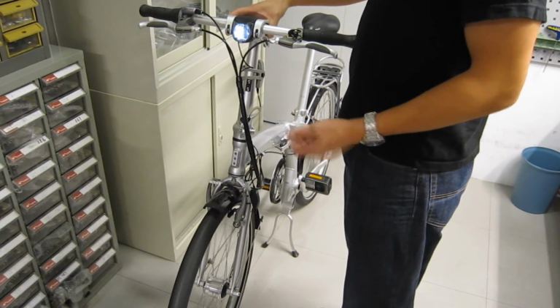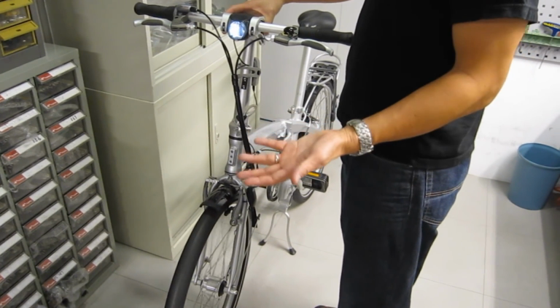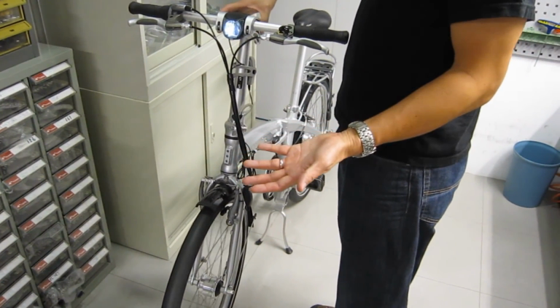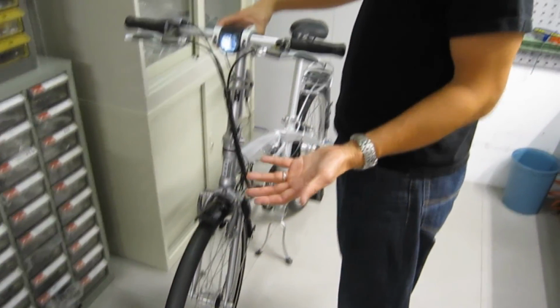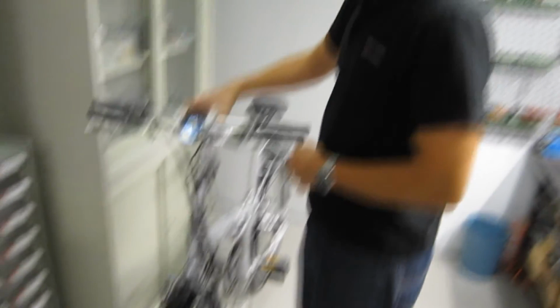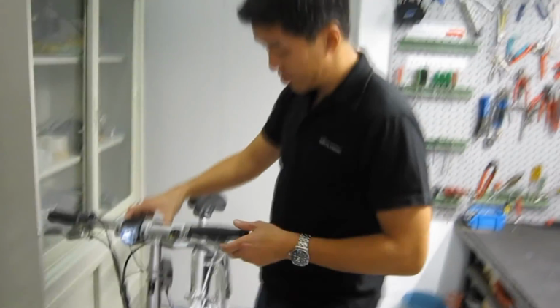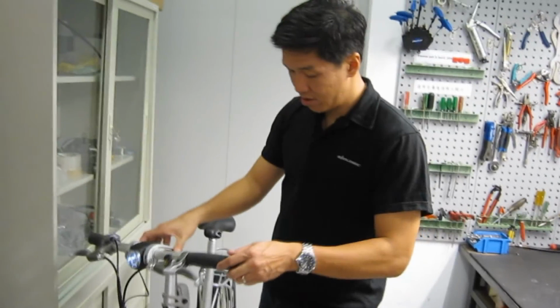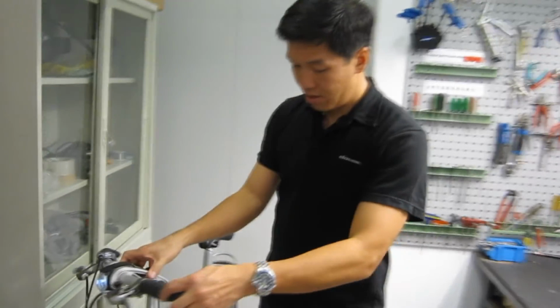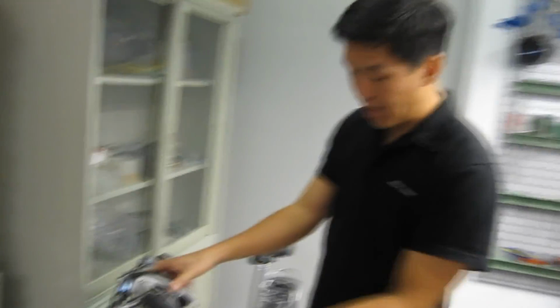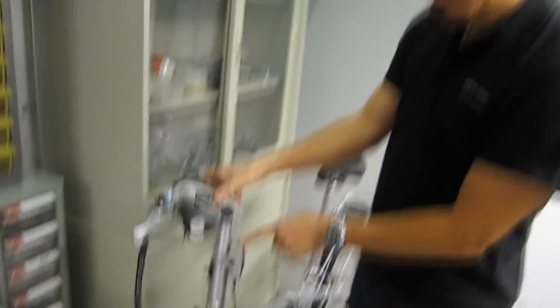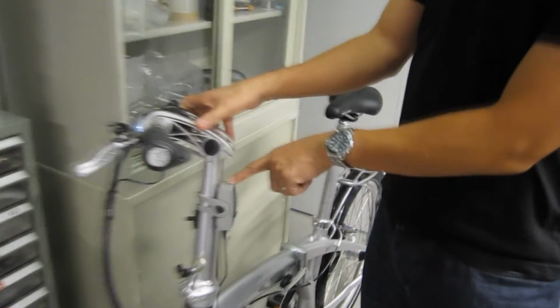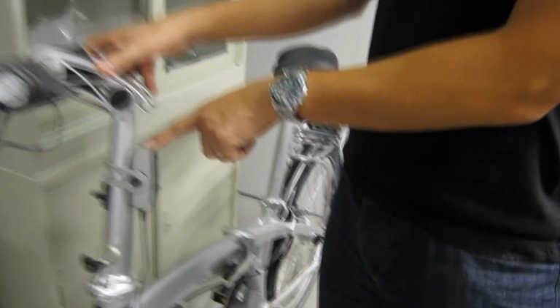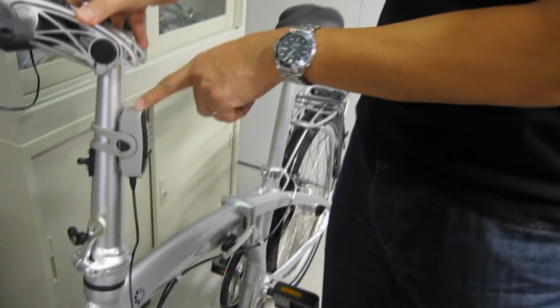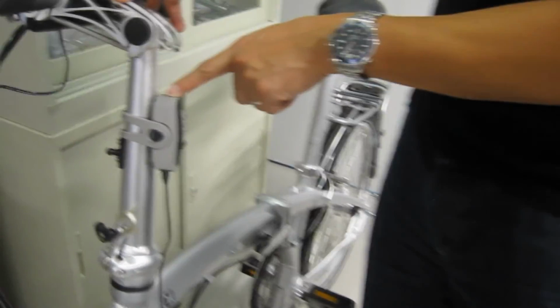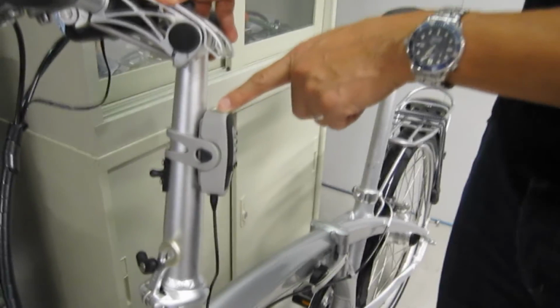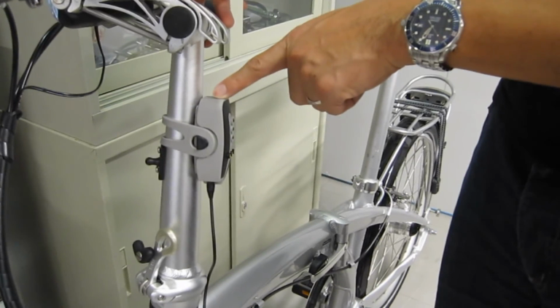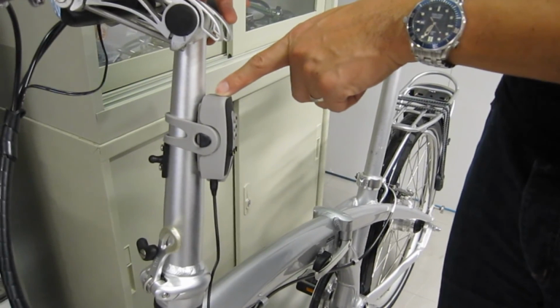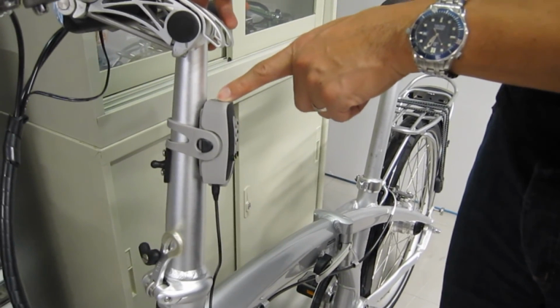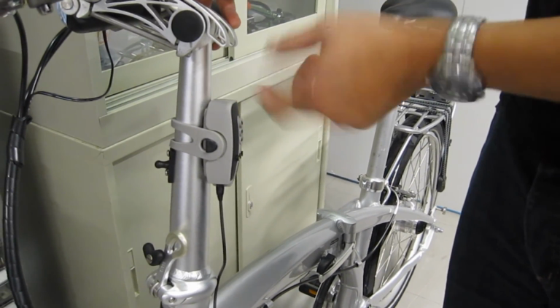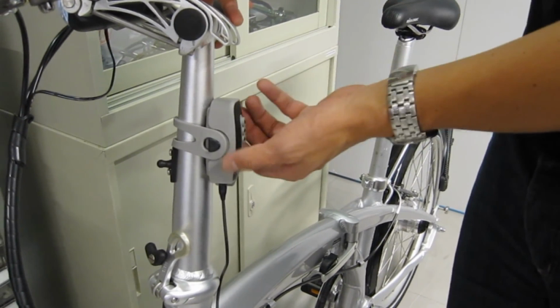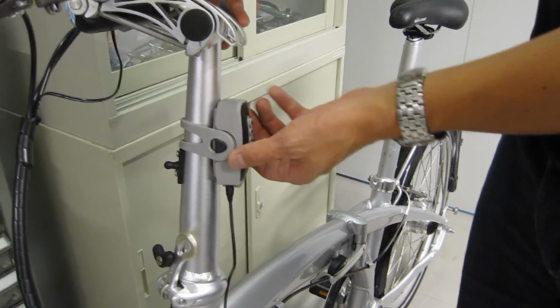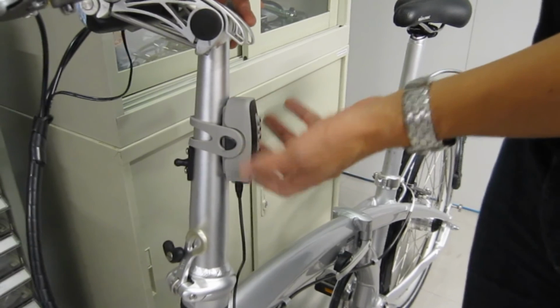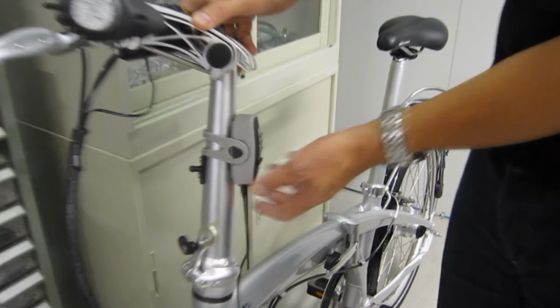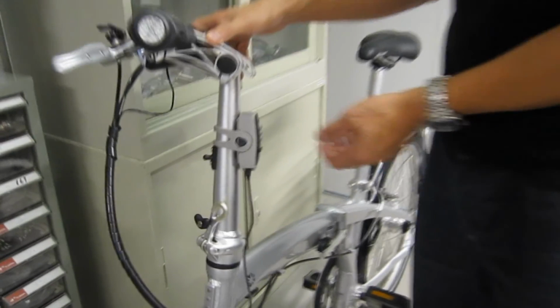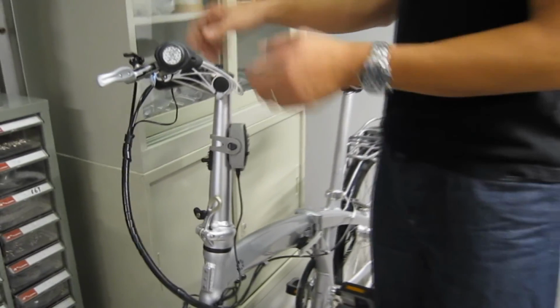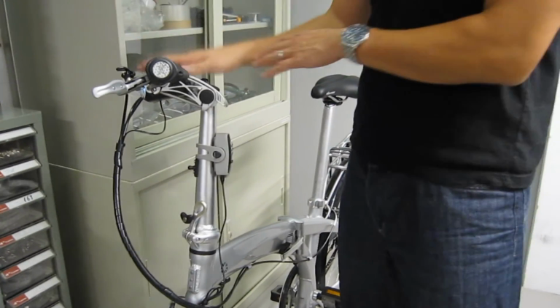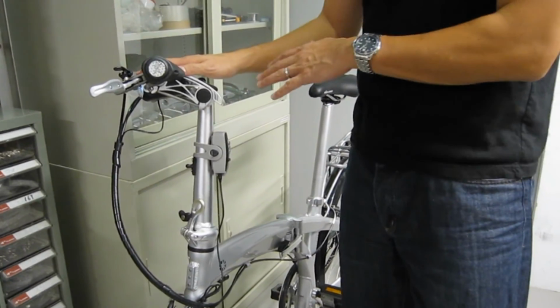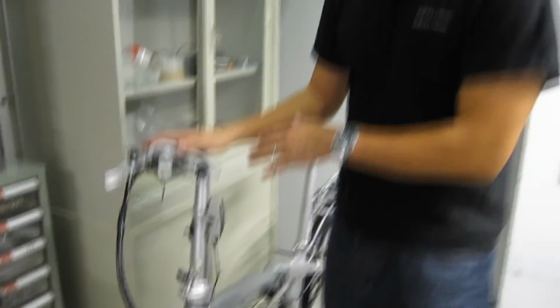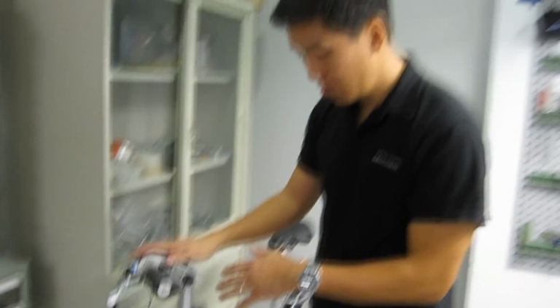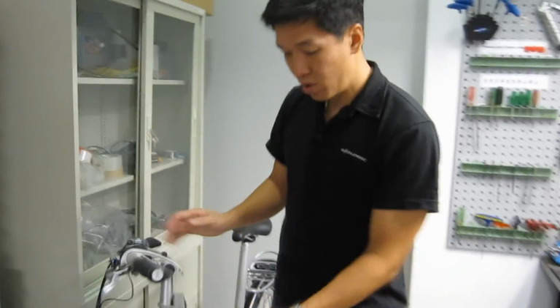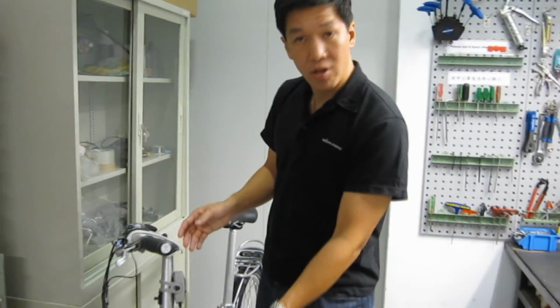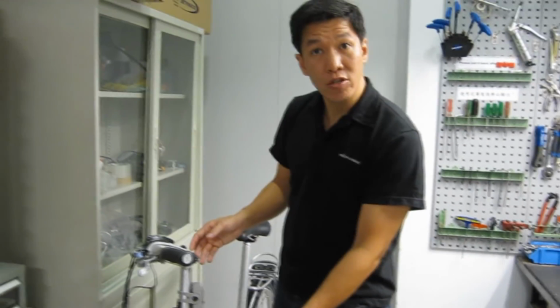The other thing that it can charge is a Biologic Recharge Power Pack. This is a USB battery that we've created, and it stores all that energy. So in case you don't need your light, you don't want to waste all that energy.